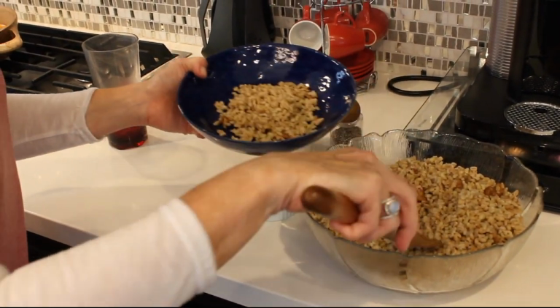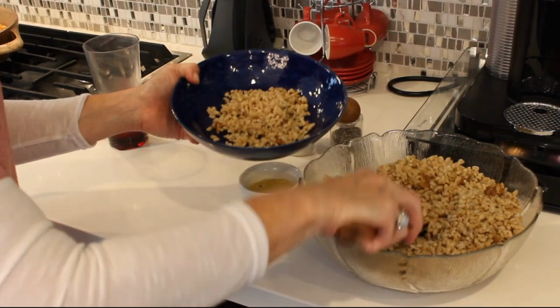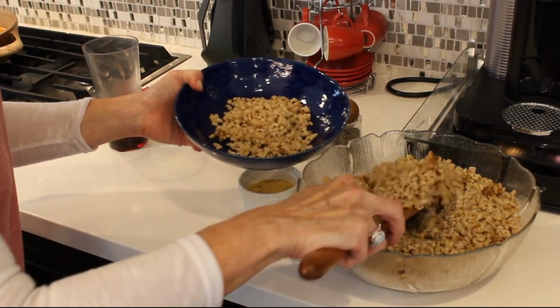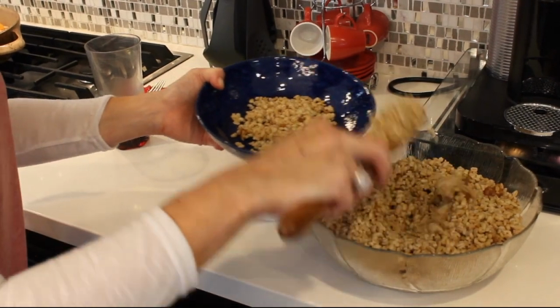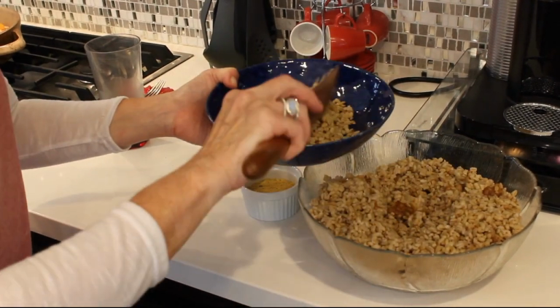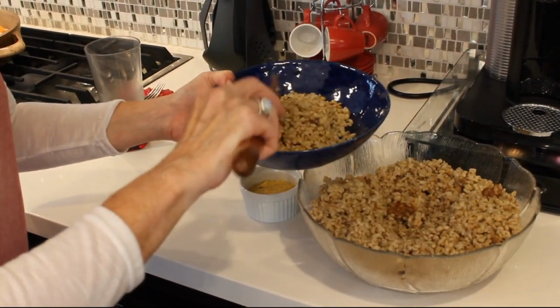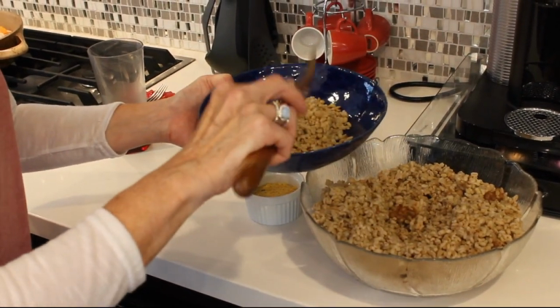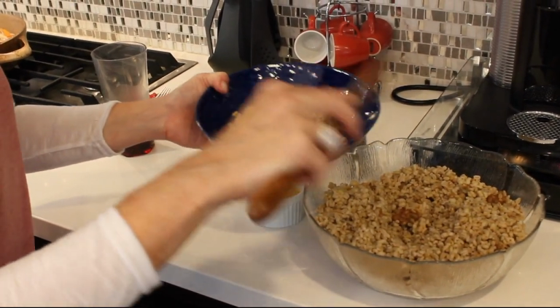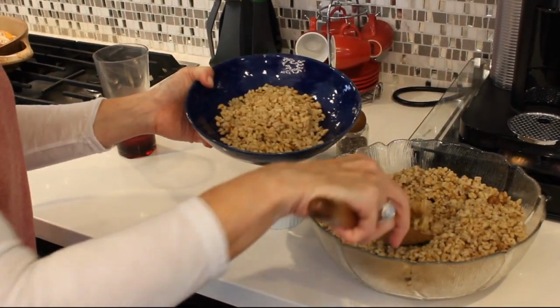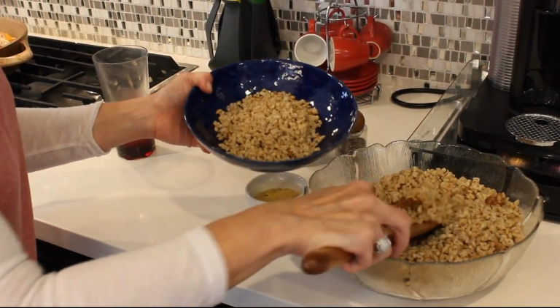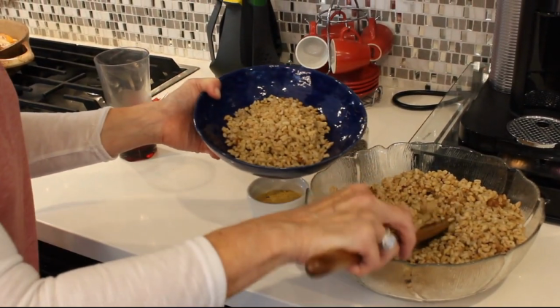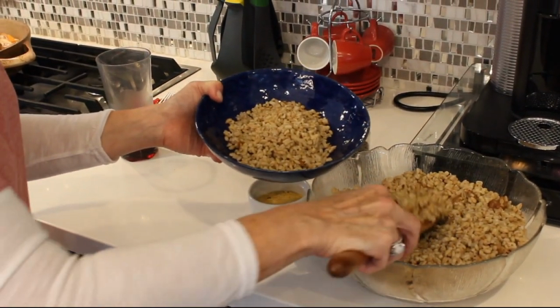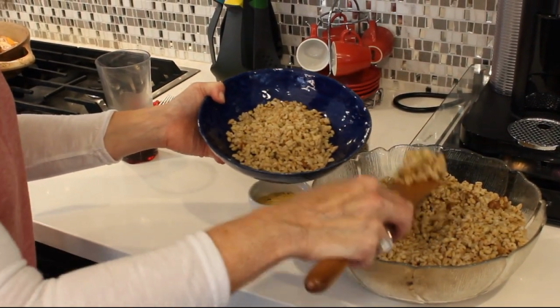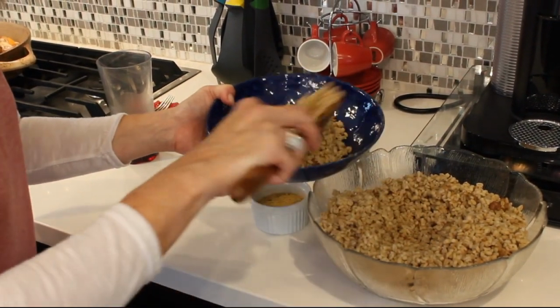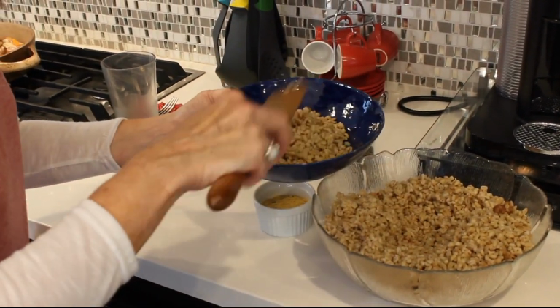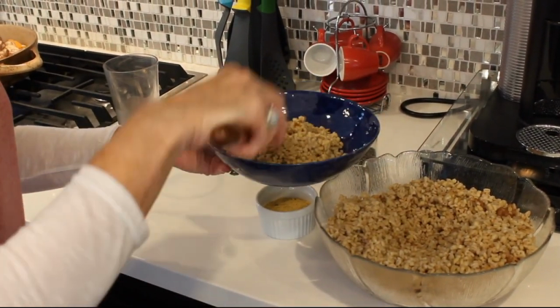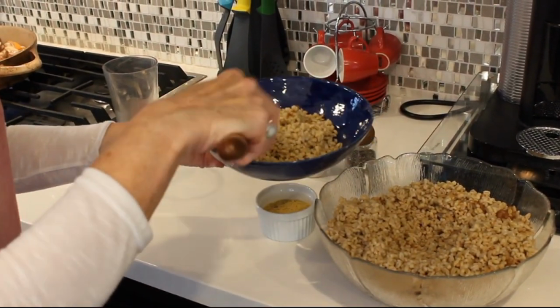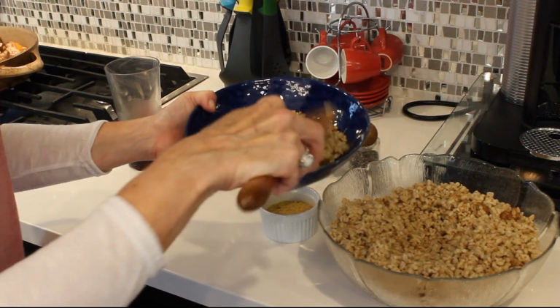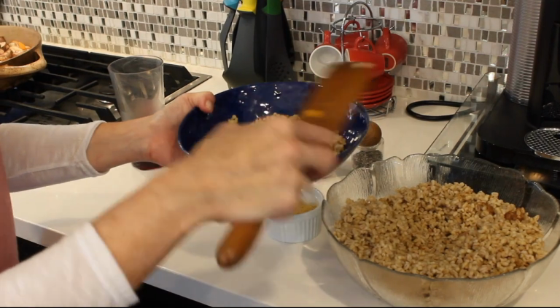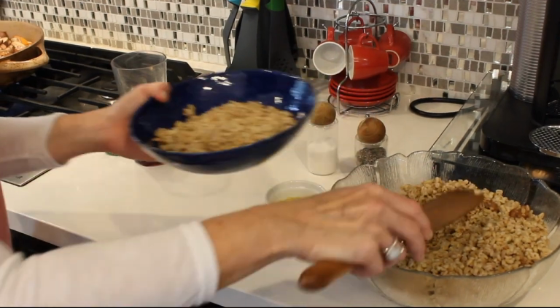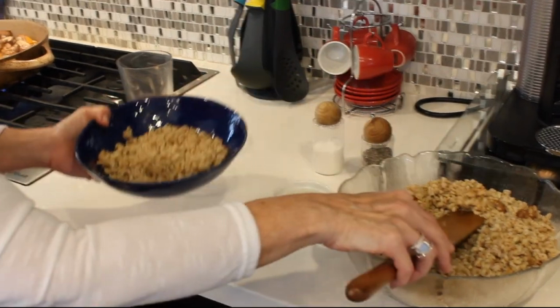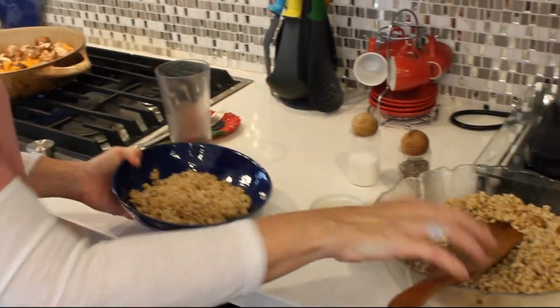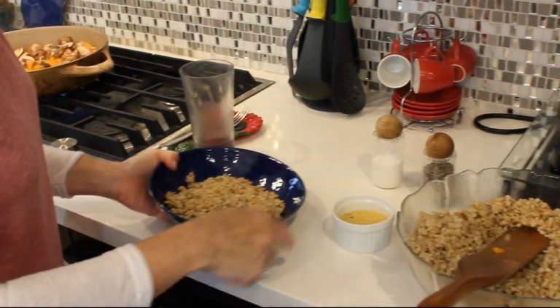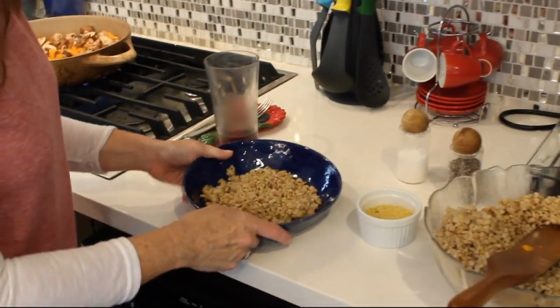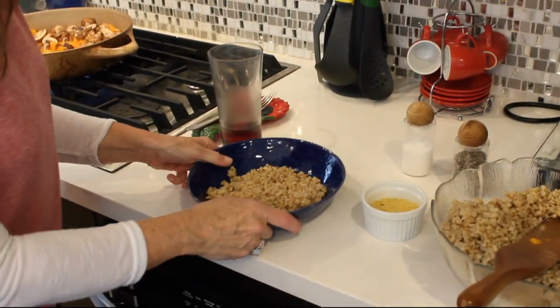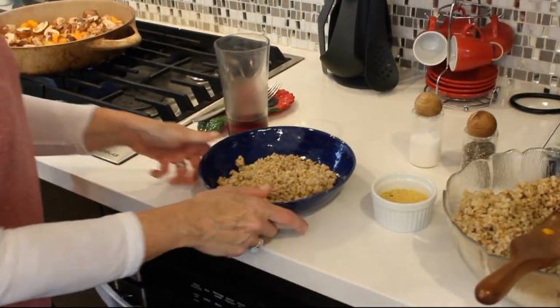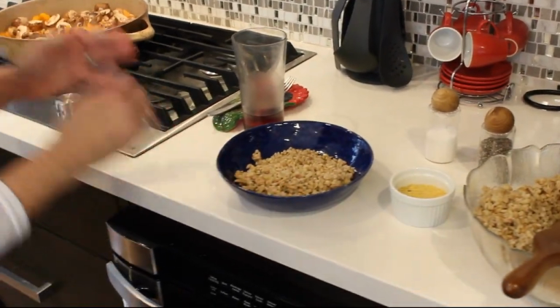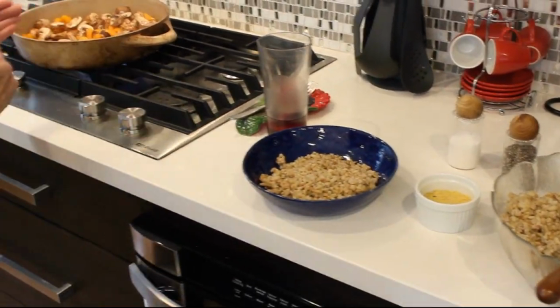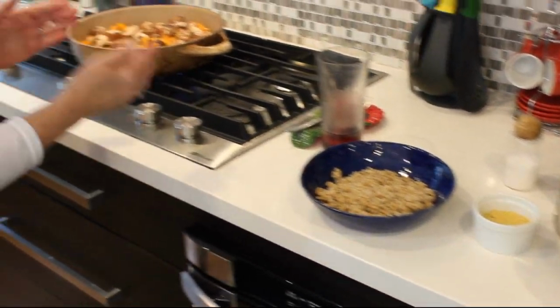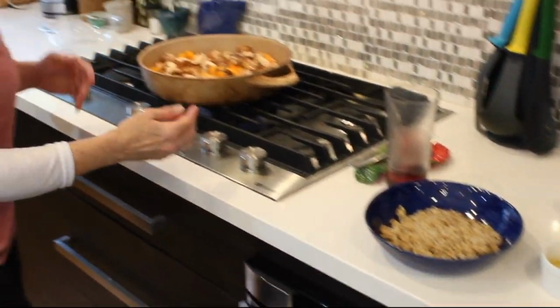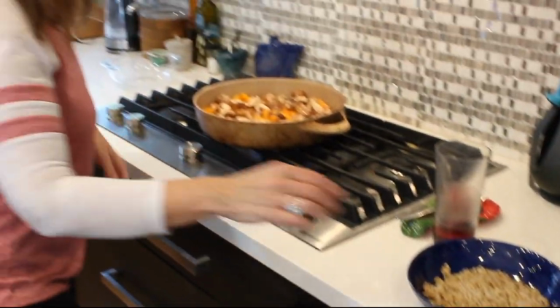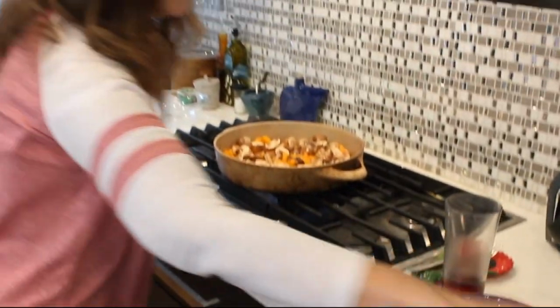Put as much or as little as you want. If you're having it as an entrée, you want to put more. So there it is — this is the barley that I cooked, and then when this is done it's going to go on top.